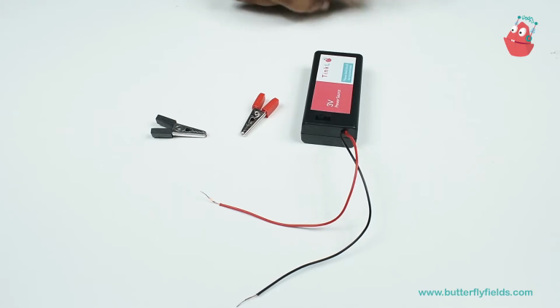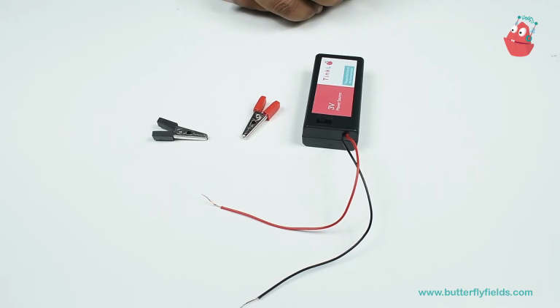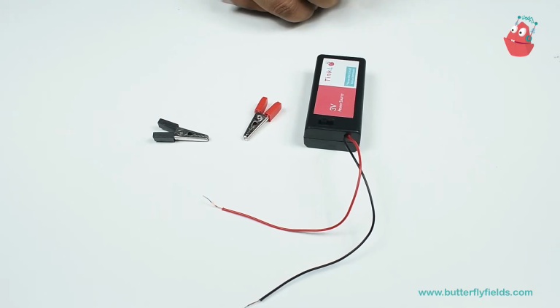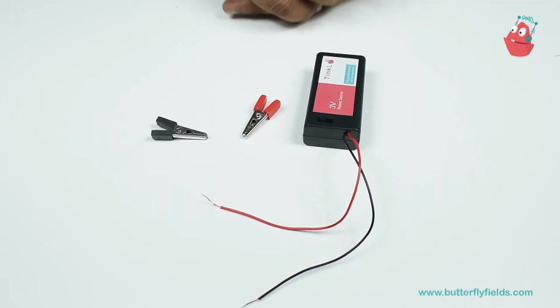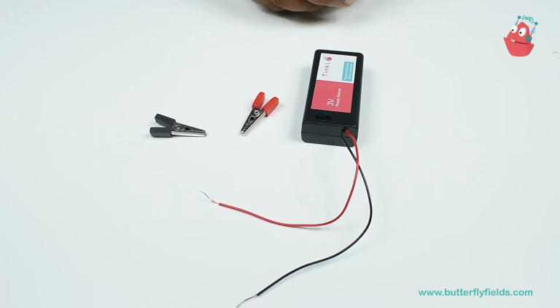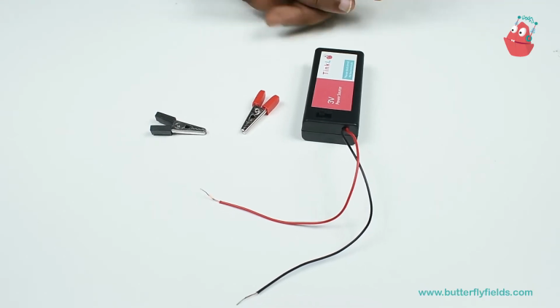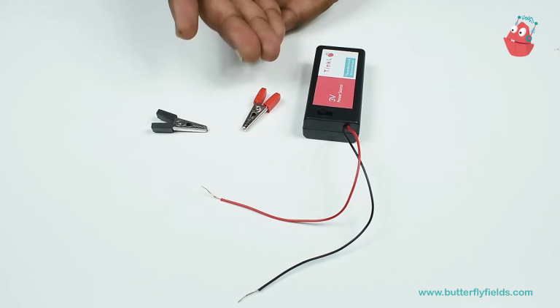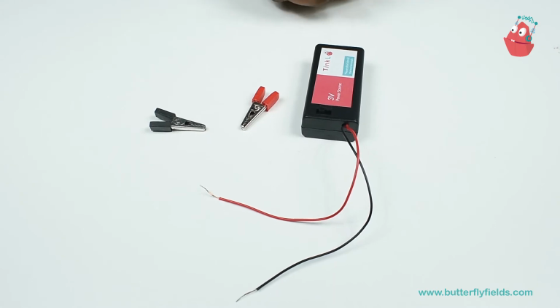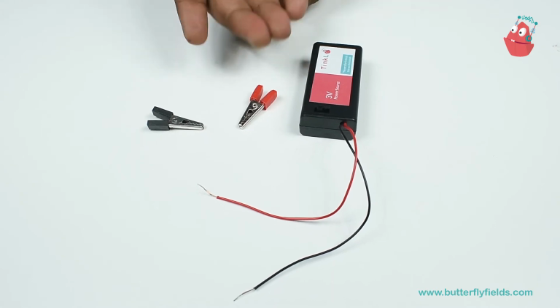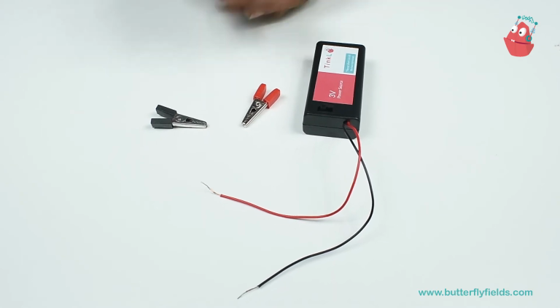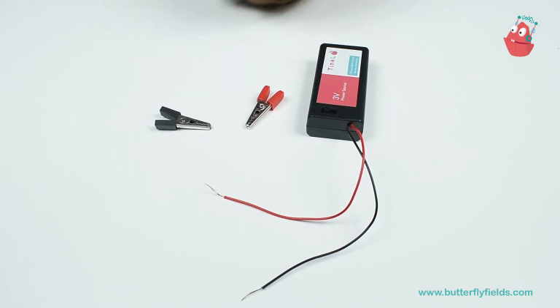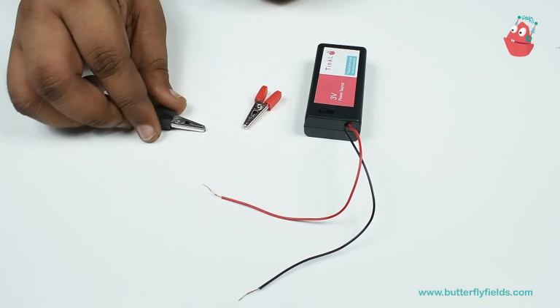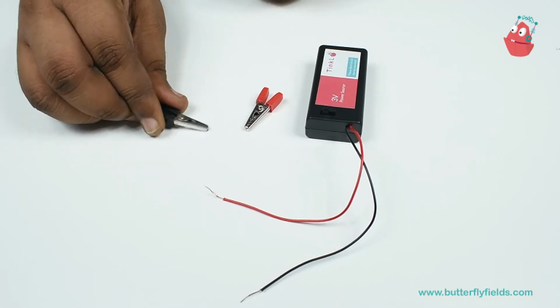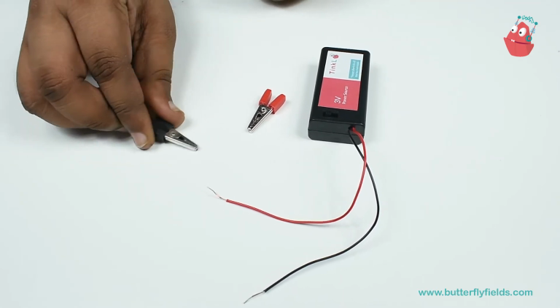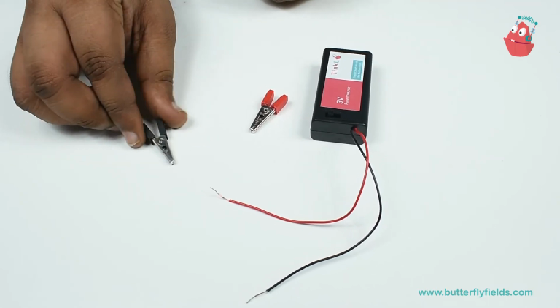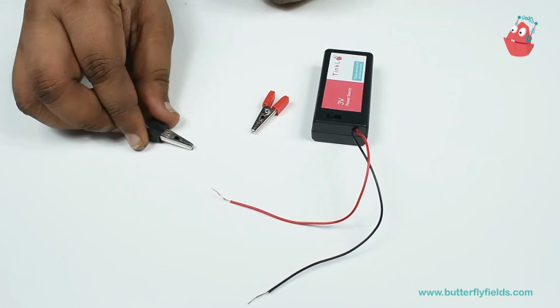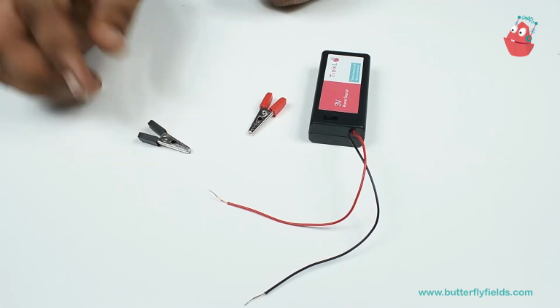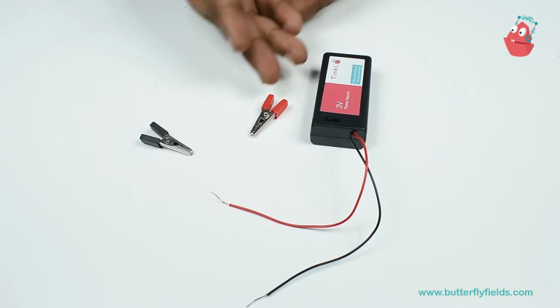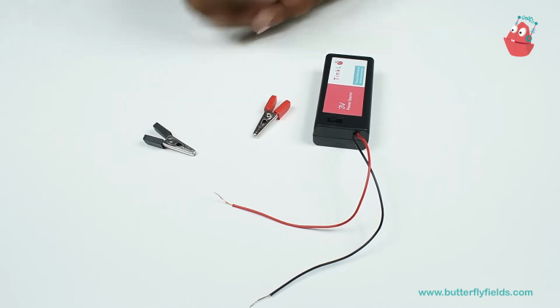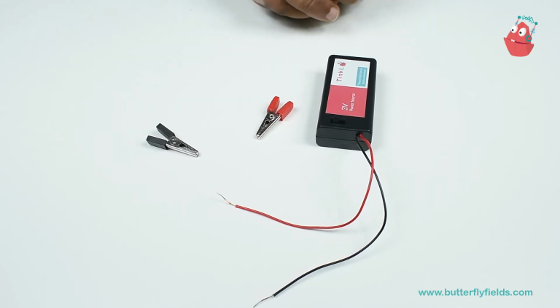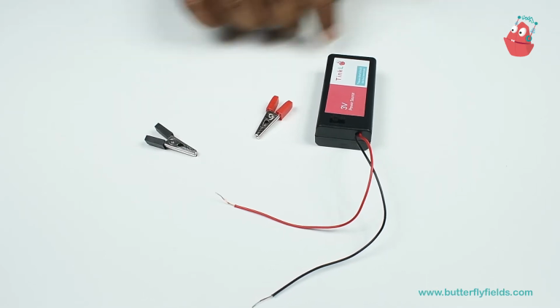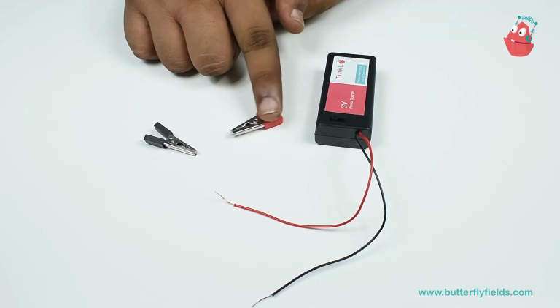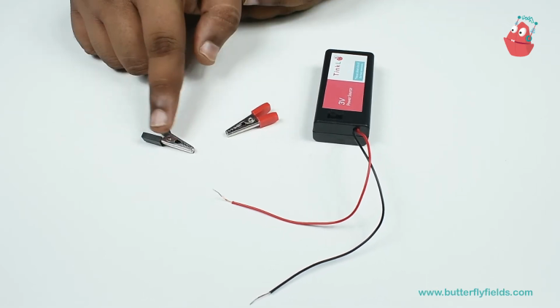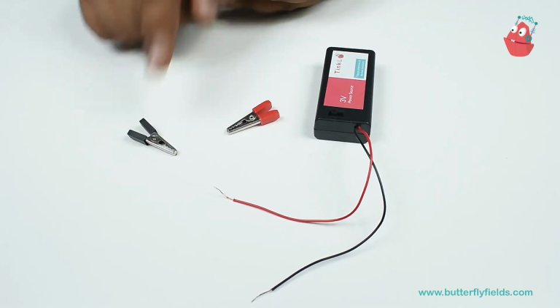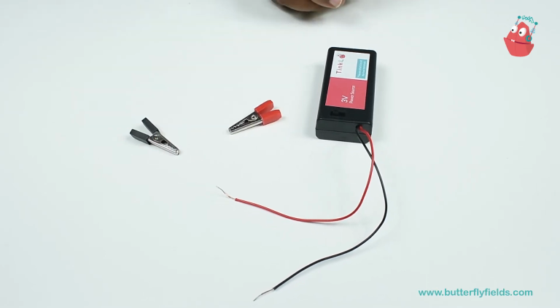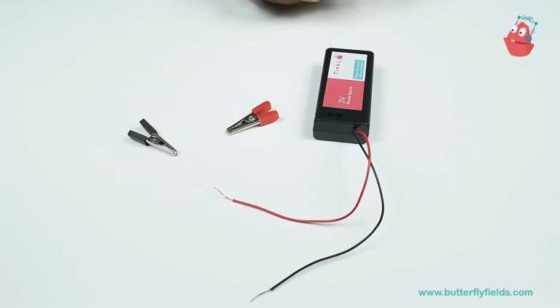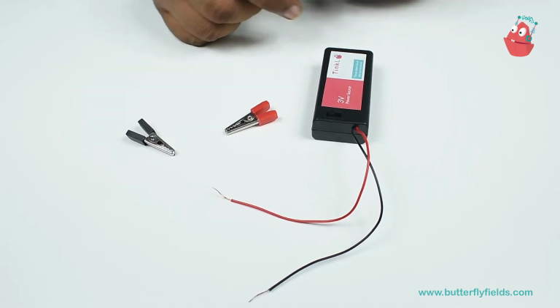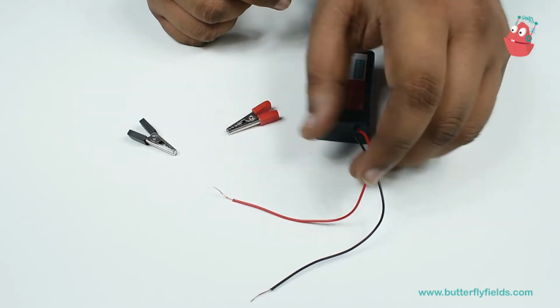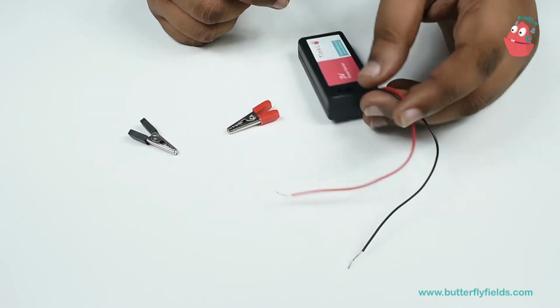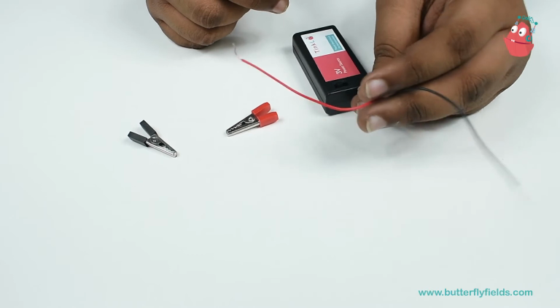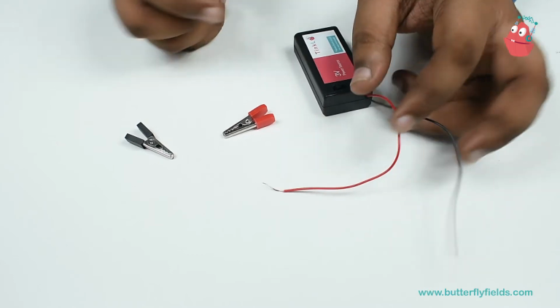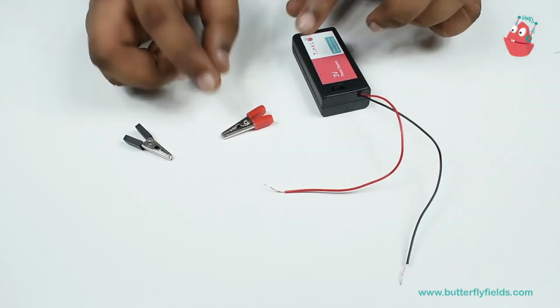Hello everyone. In this video we will see how to connect the crocodile clips, also known as the alligator clips. Here I have two alligator clips, red and black, and I will be connecting them to these wires.